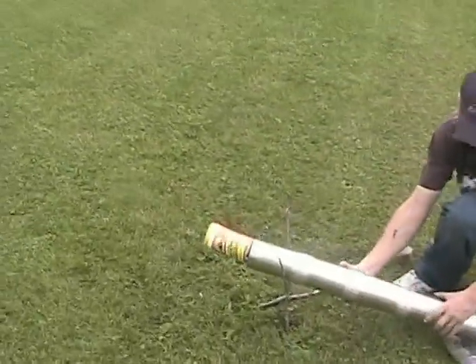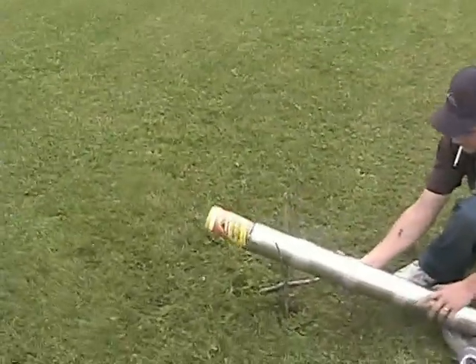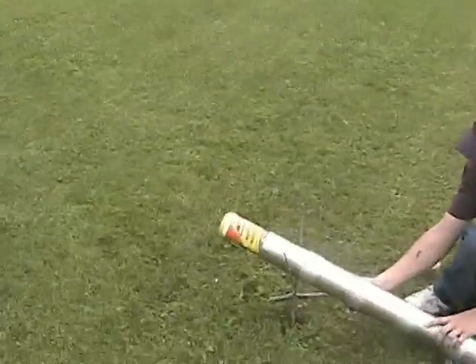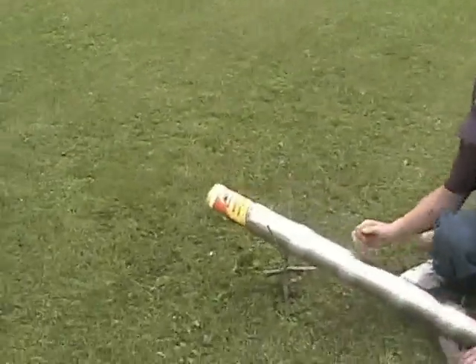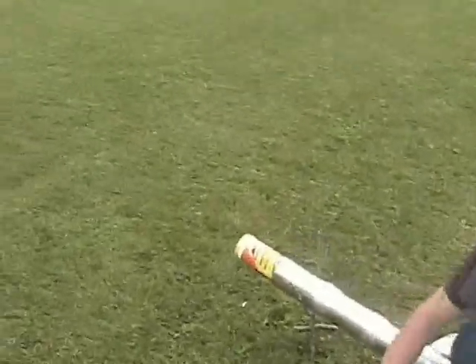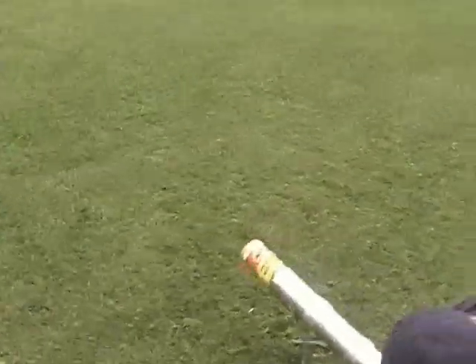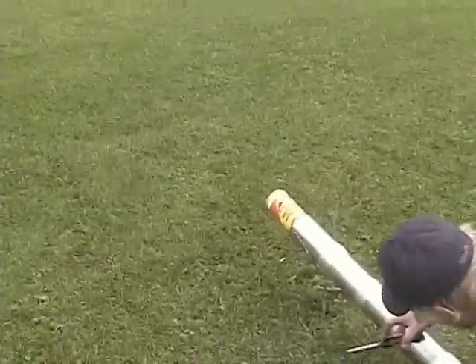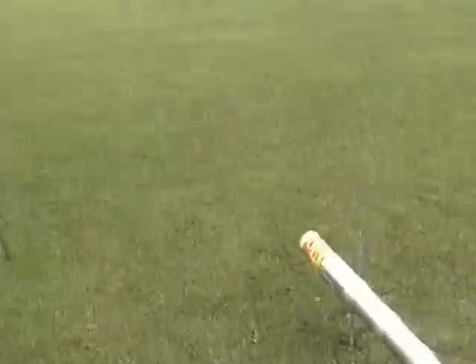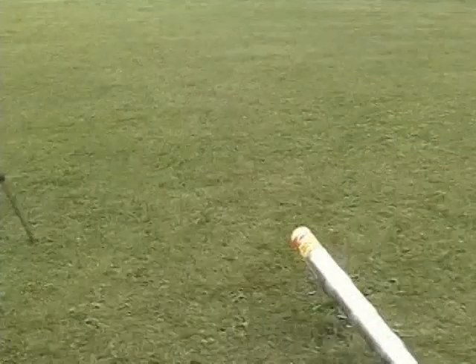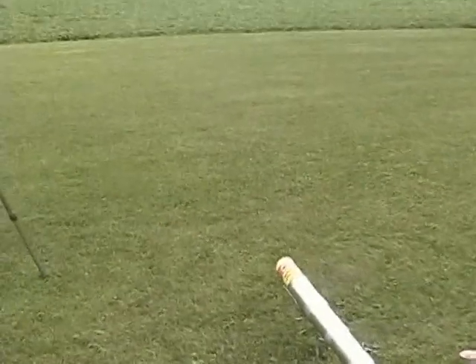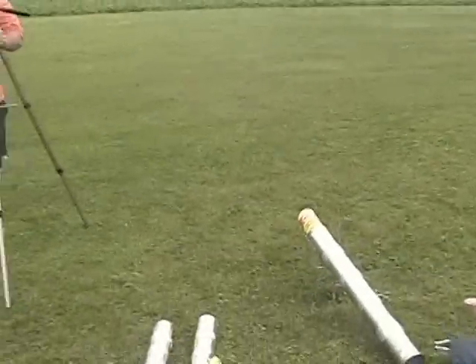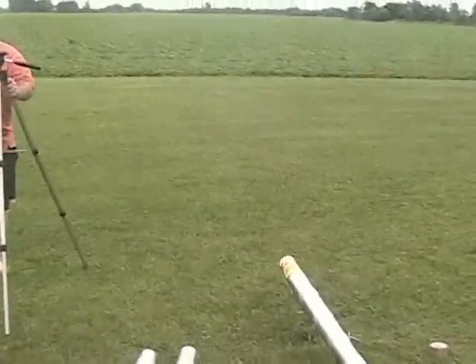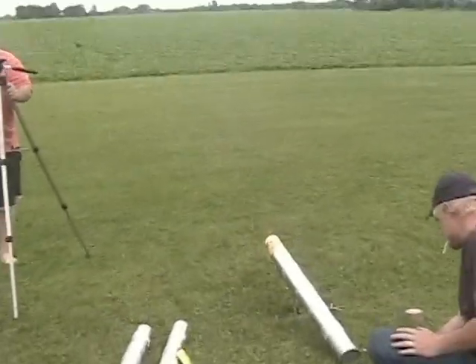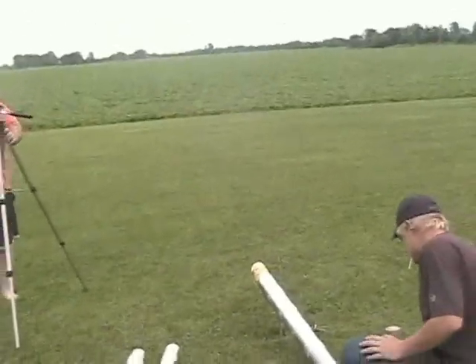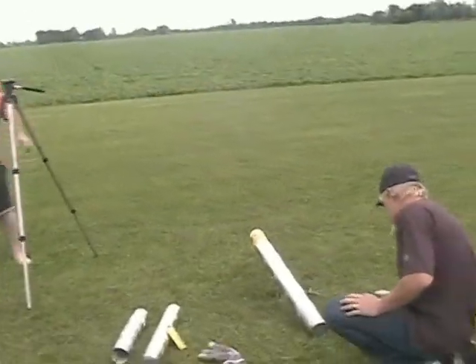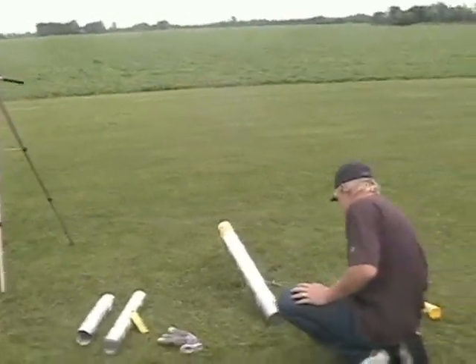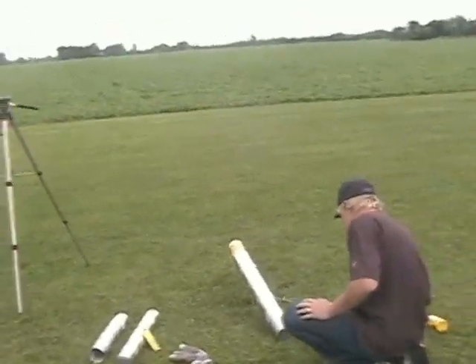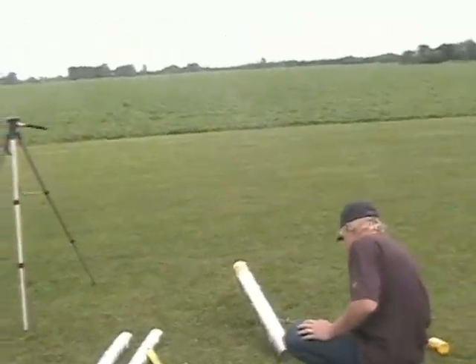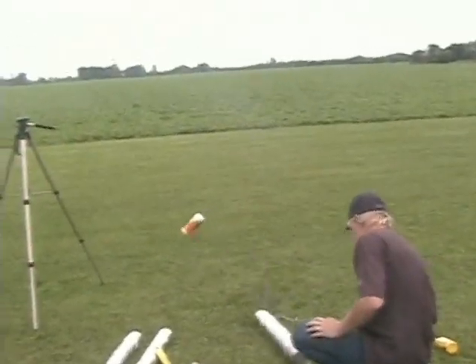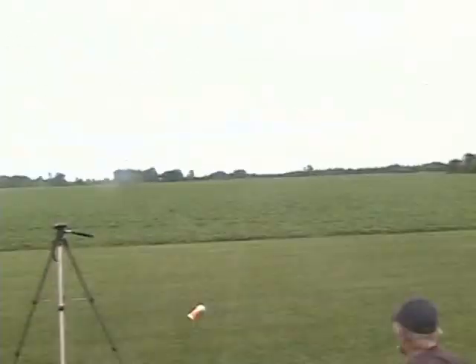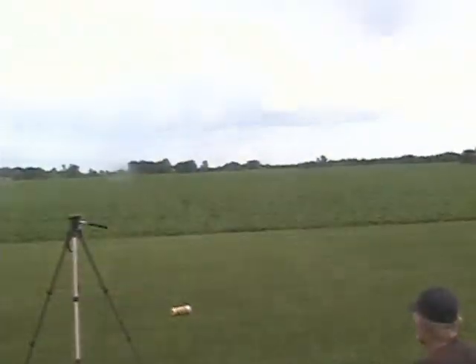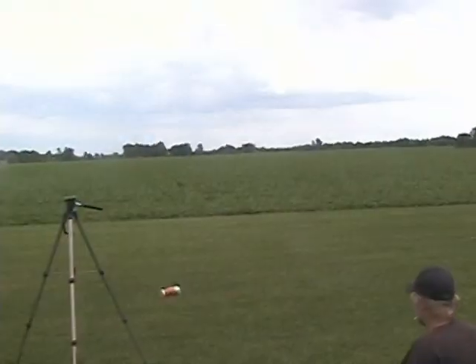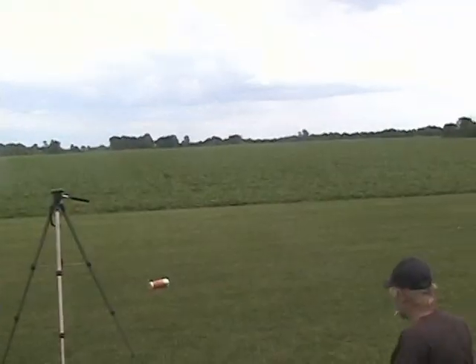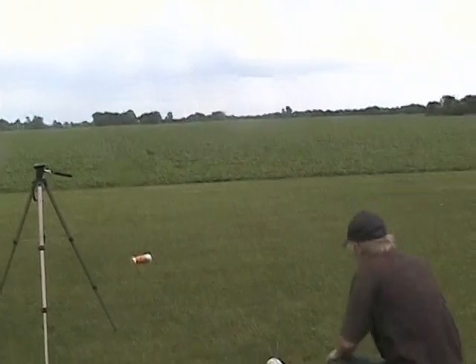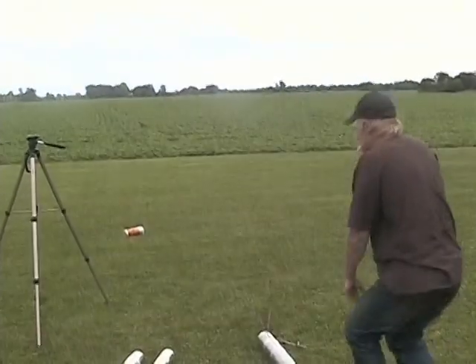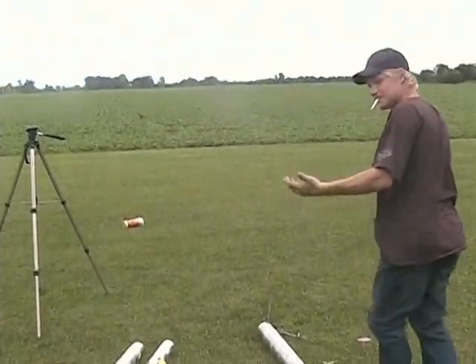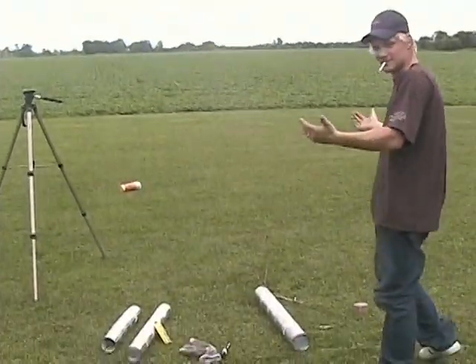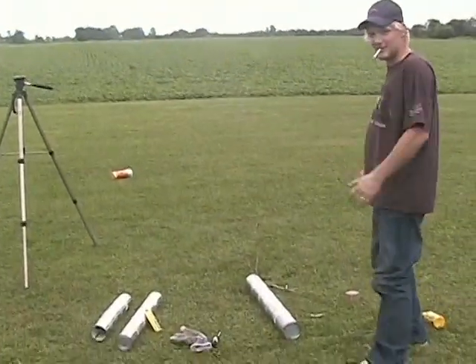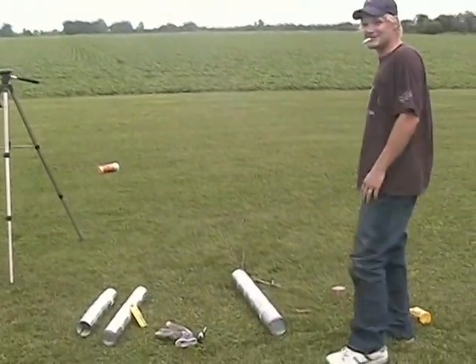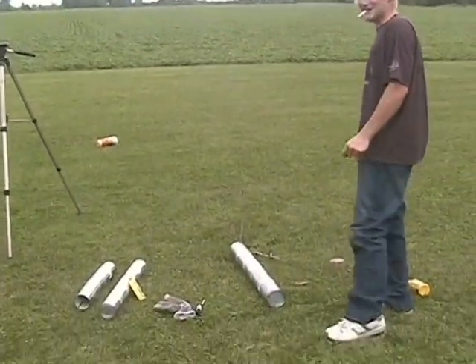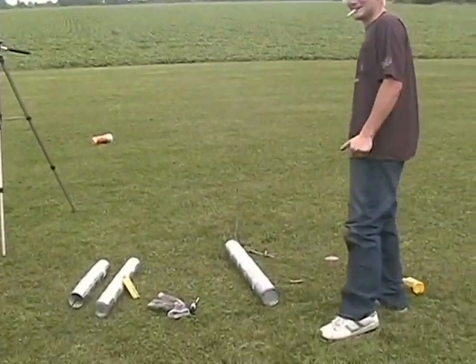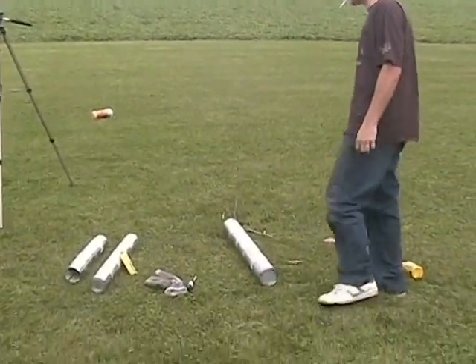Make sure there's nobody downwind from ya. Try to catch it. And that's how you make a cannon, folks.